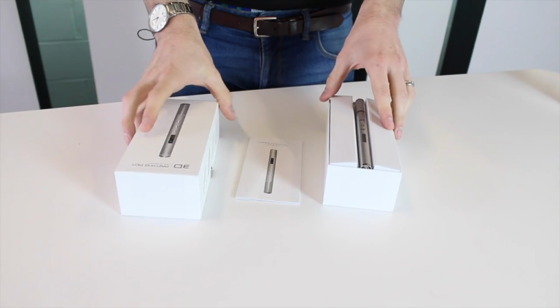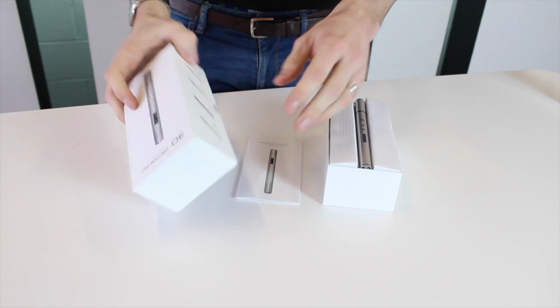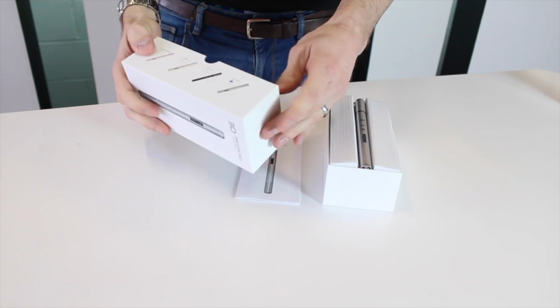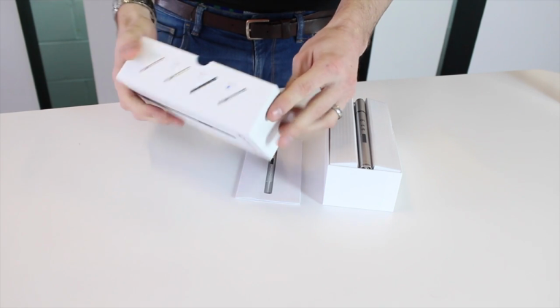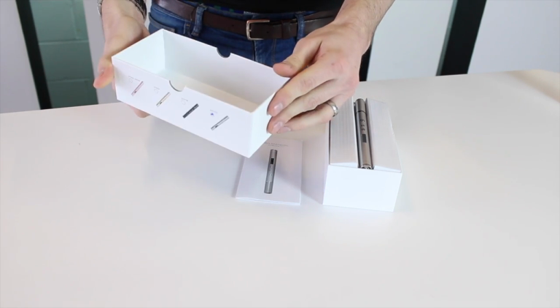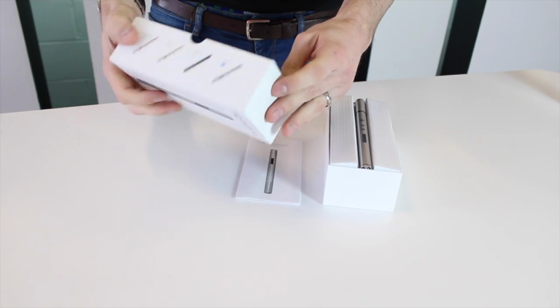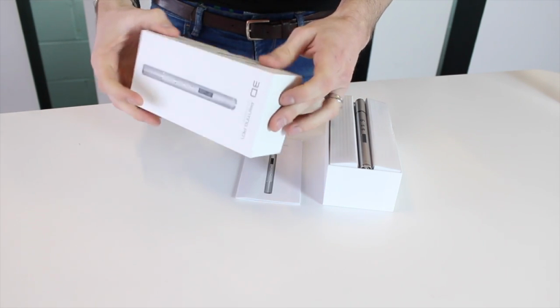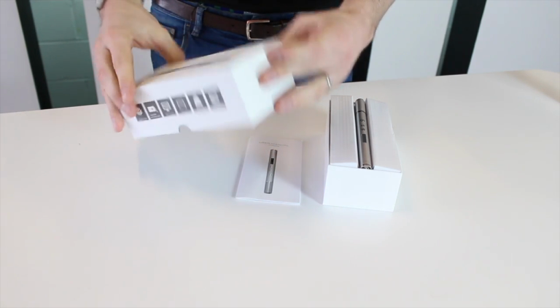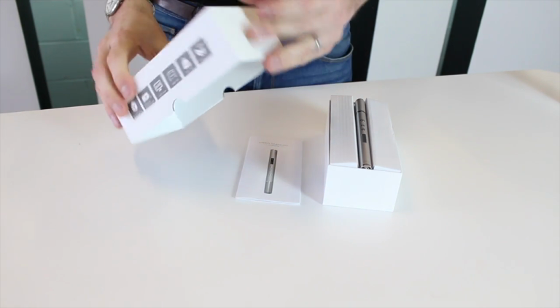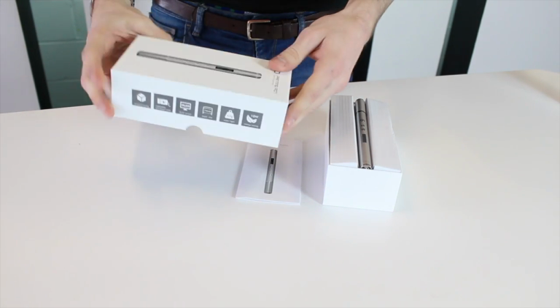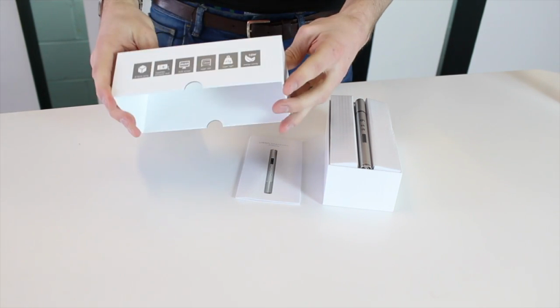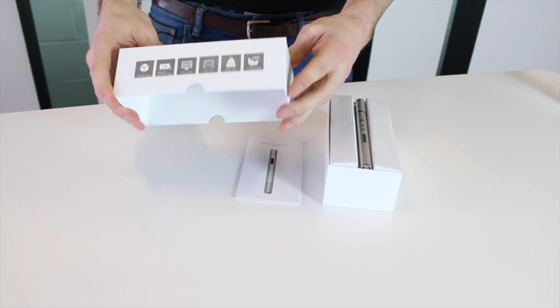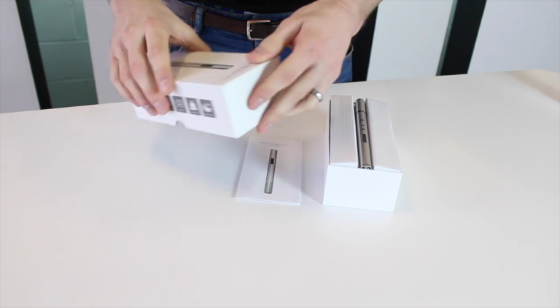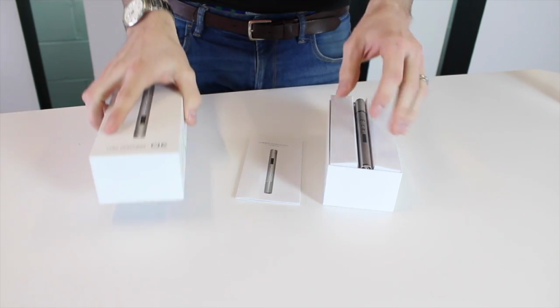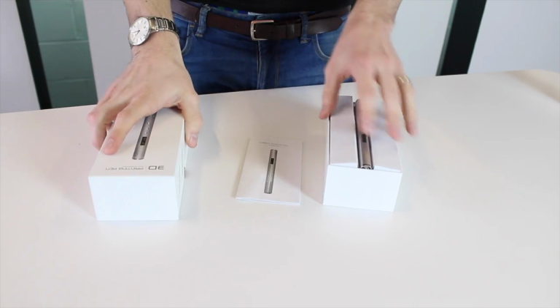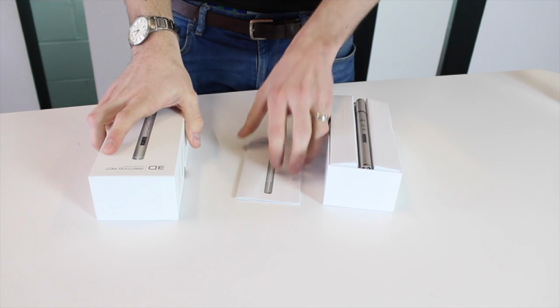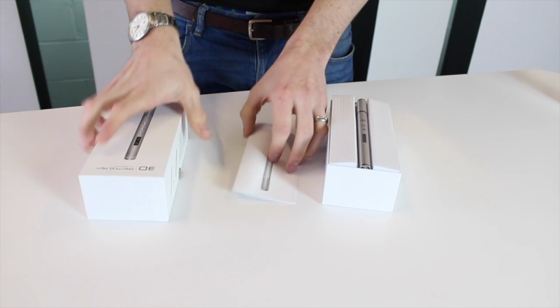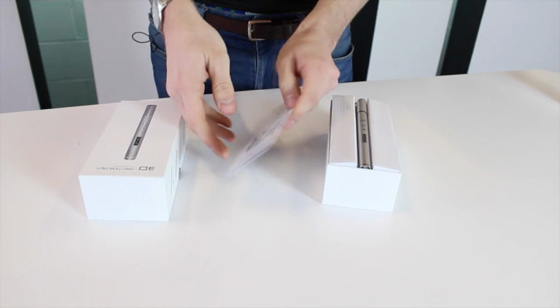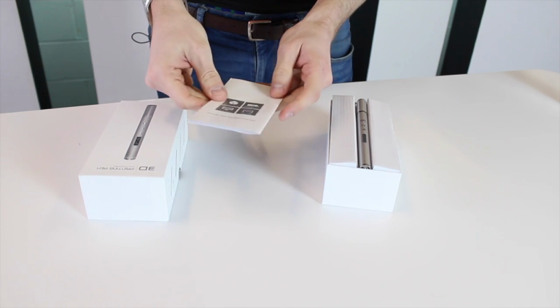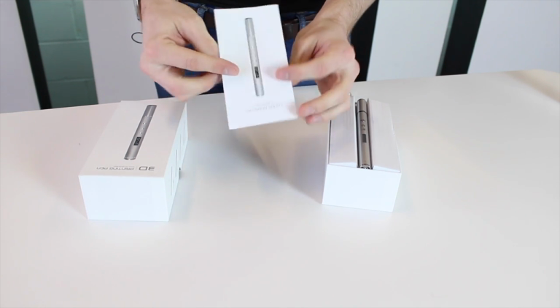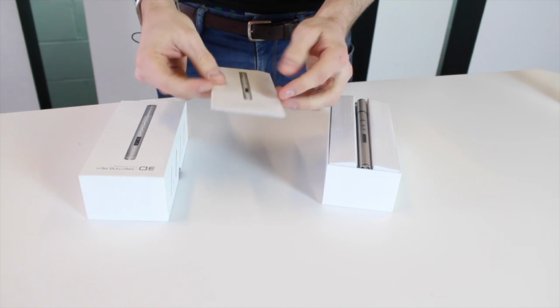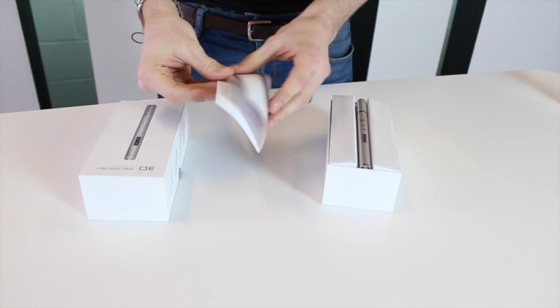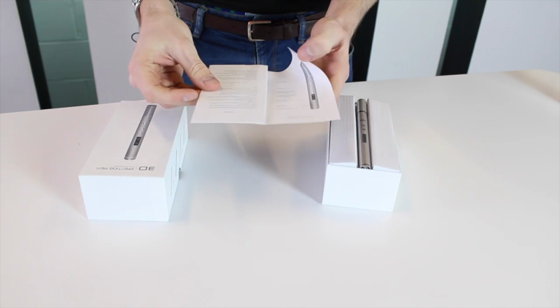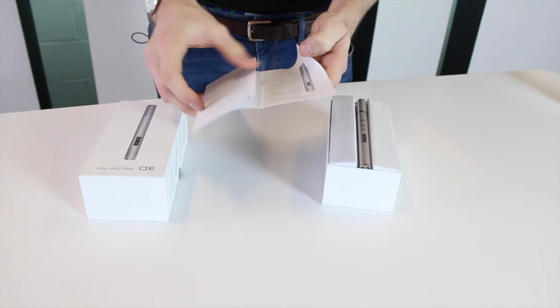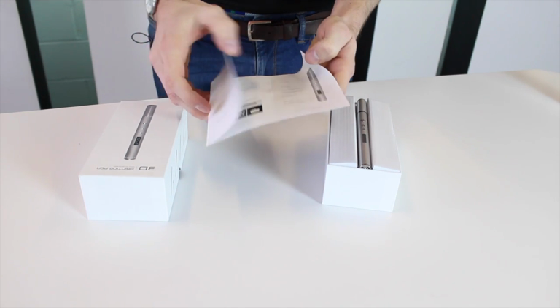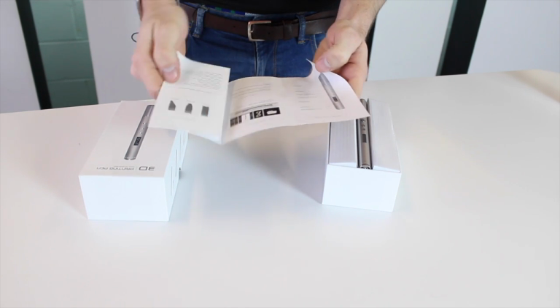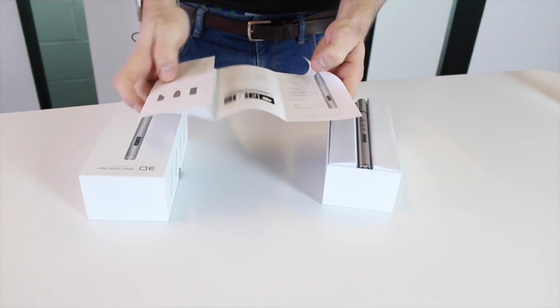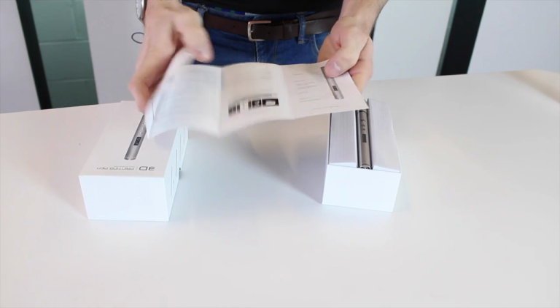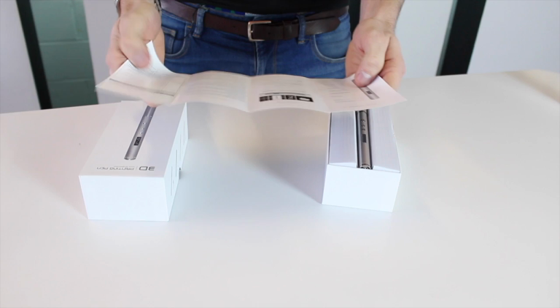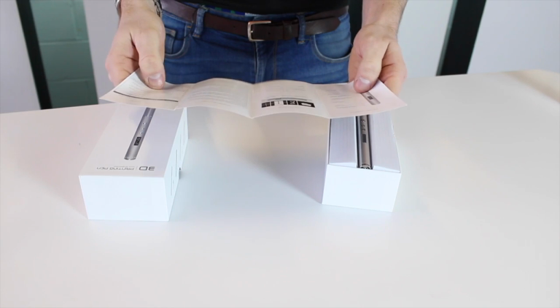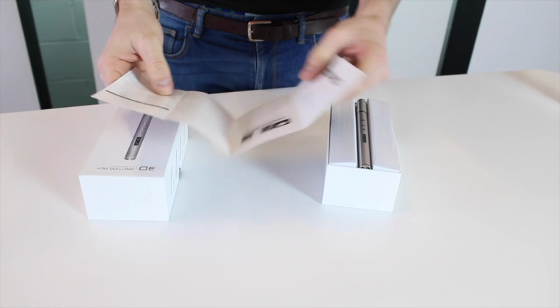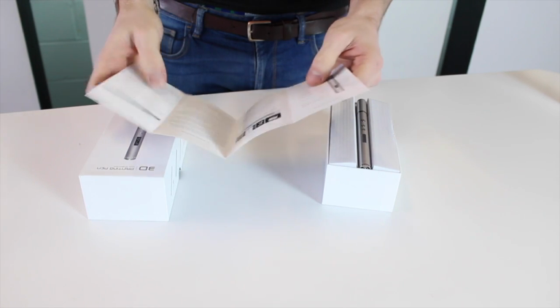It comes in some really nice high quality packaging — reminds me a little bit of an iPhone package. We also have an instruction manual, which is quite handy and tells you all the processes of how to operate it.